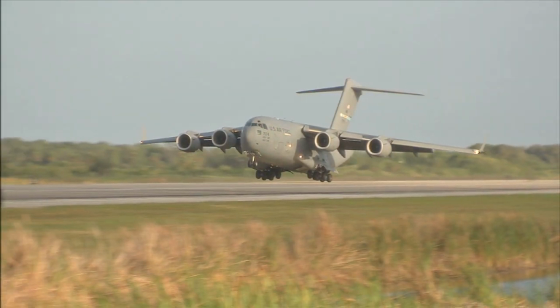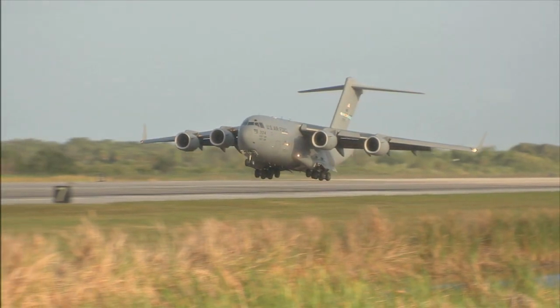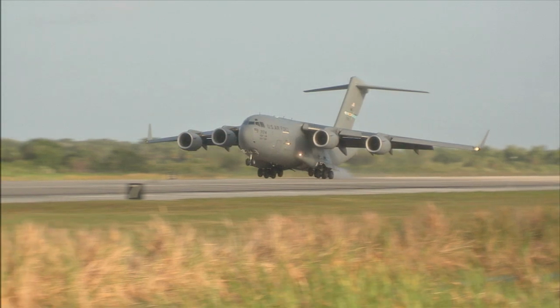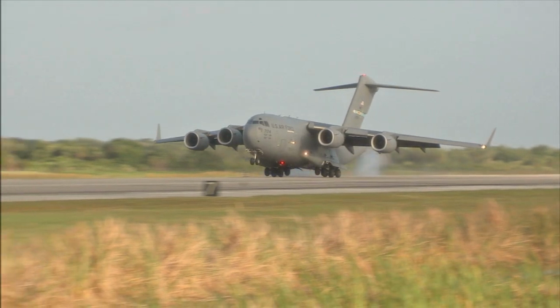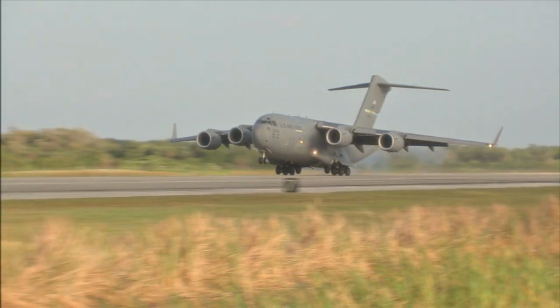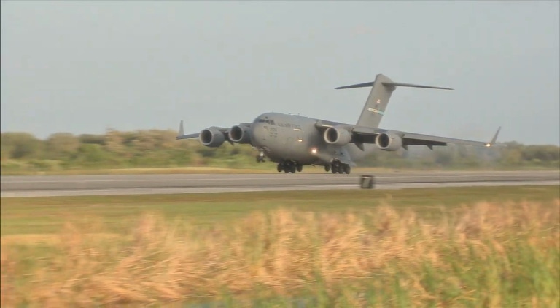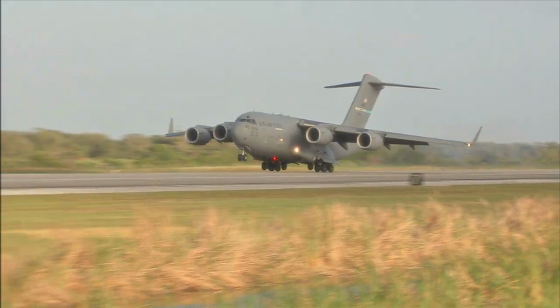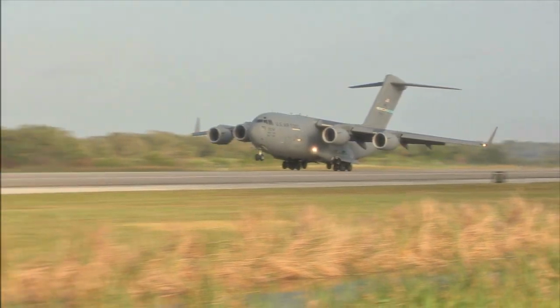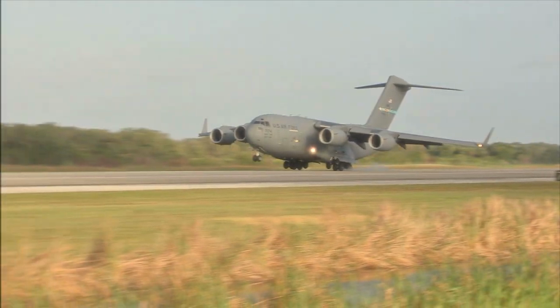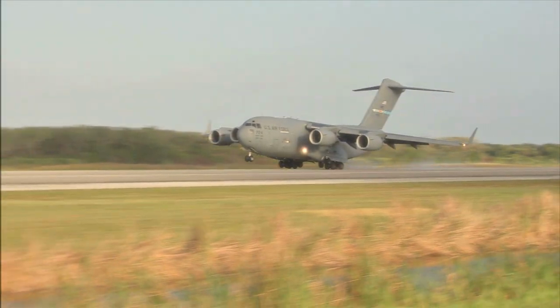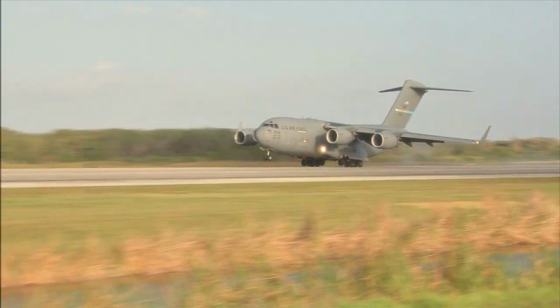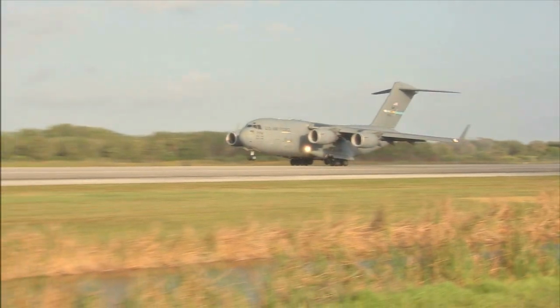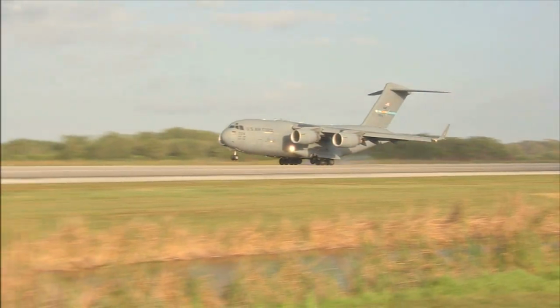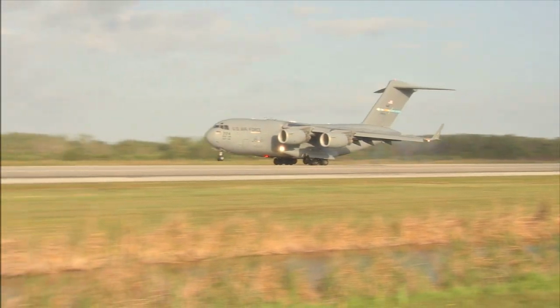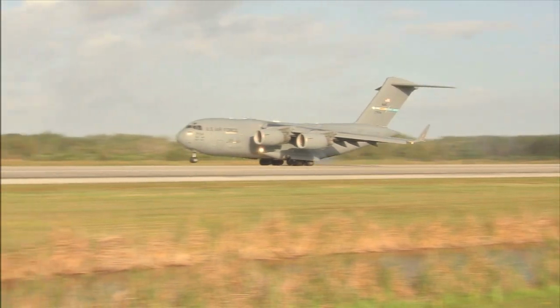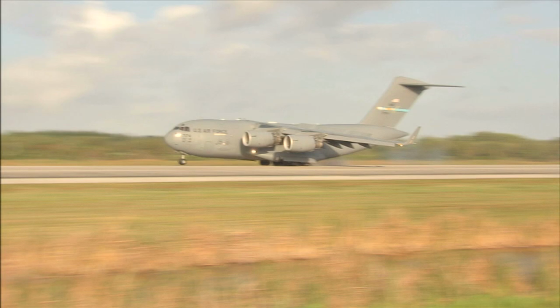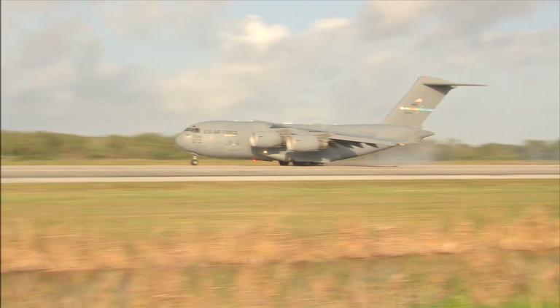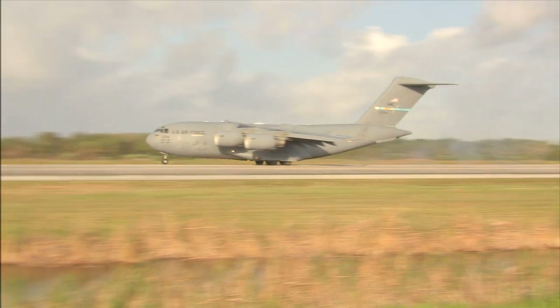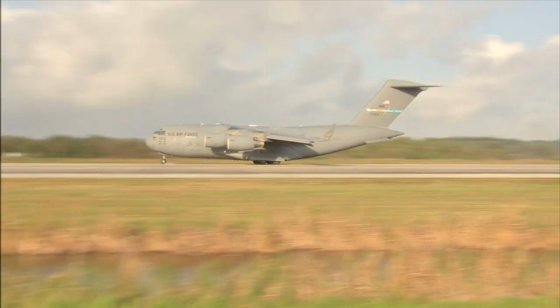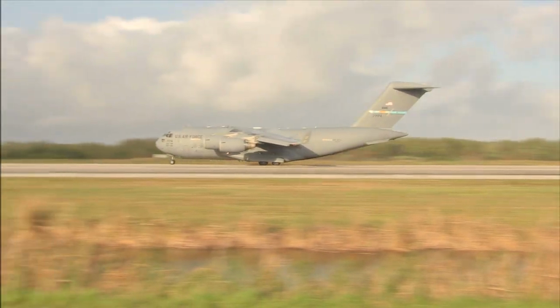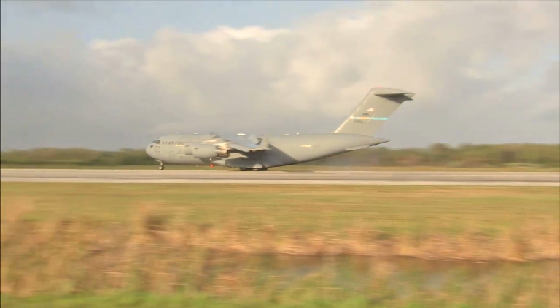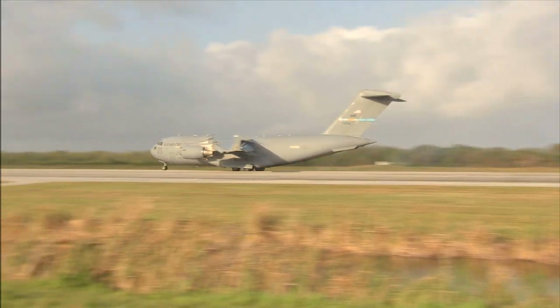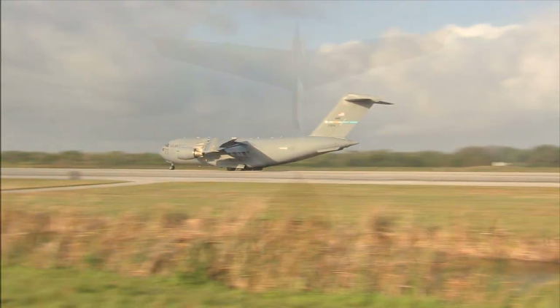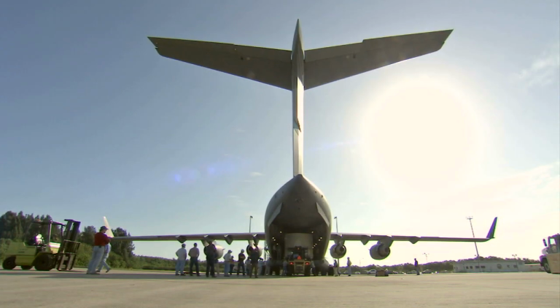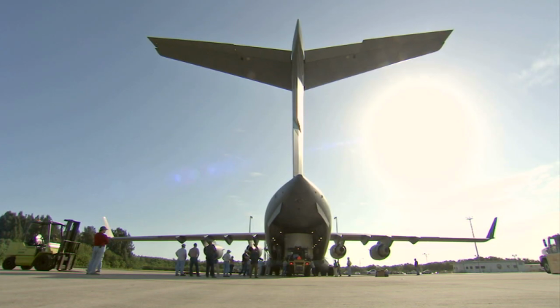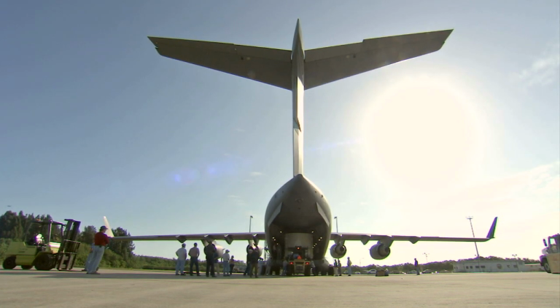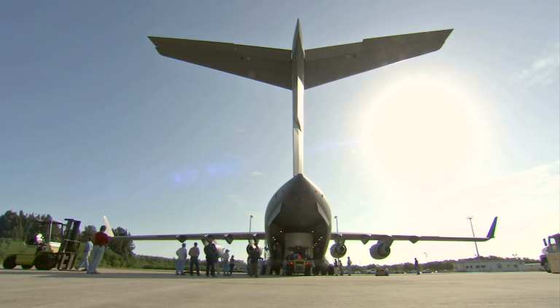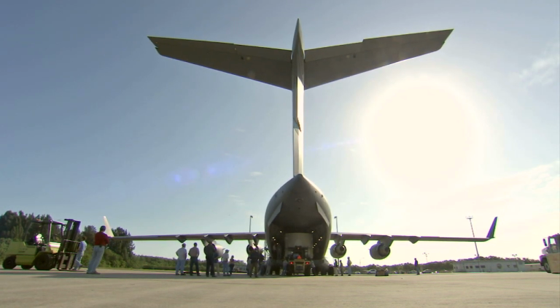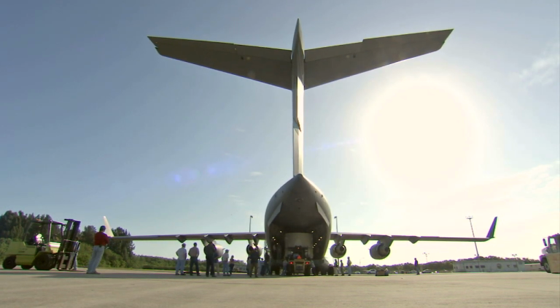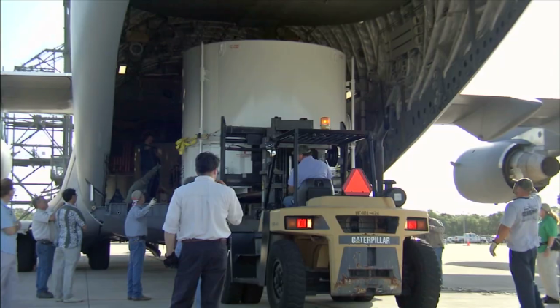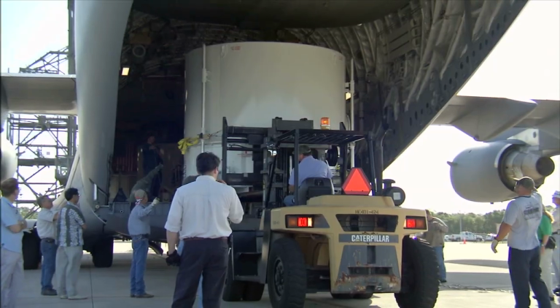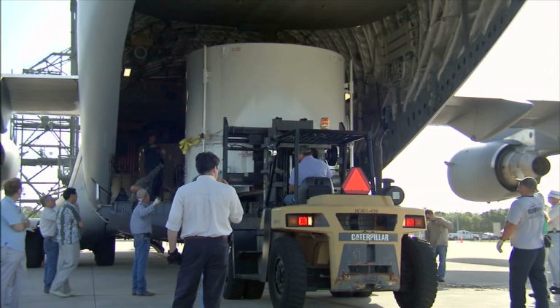Before the probes could make that big leap into orbit, though, they had to make a less demanding but equally important jaunt to Florida, where they were assembled and connected to the rocket that will loft them into orbit.